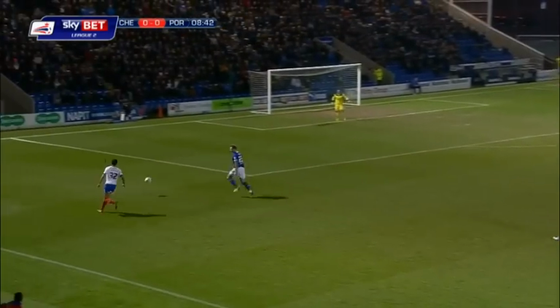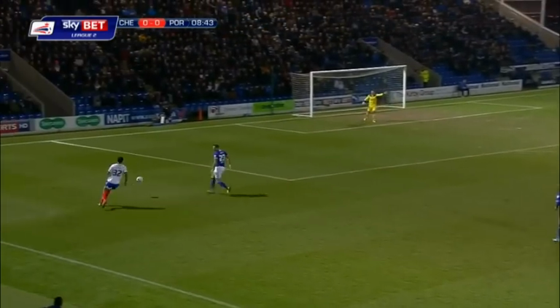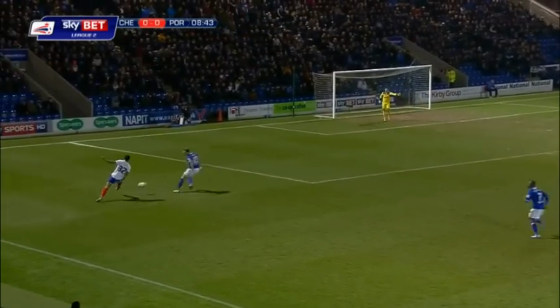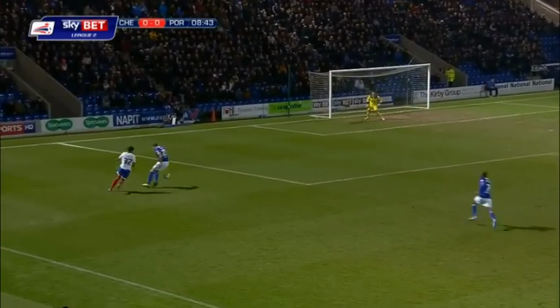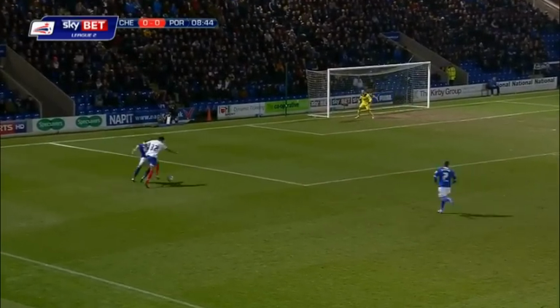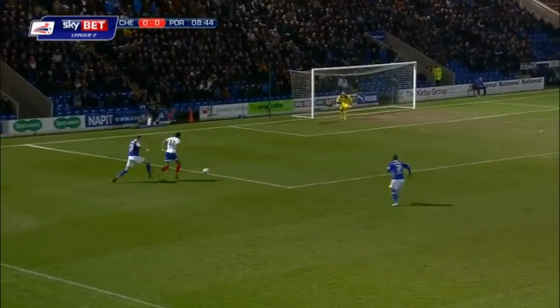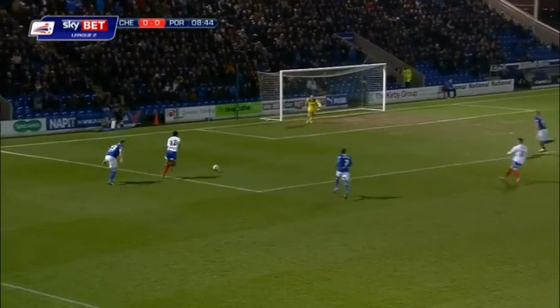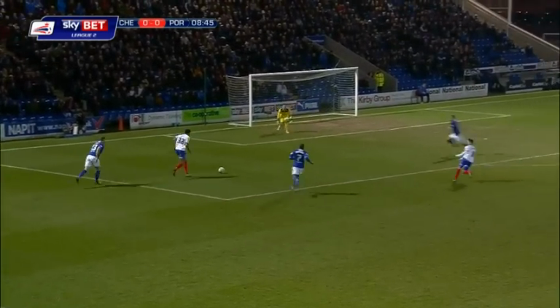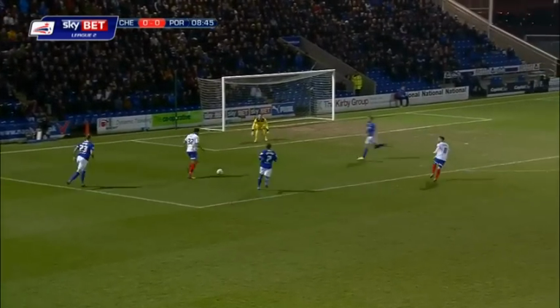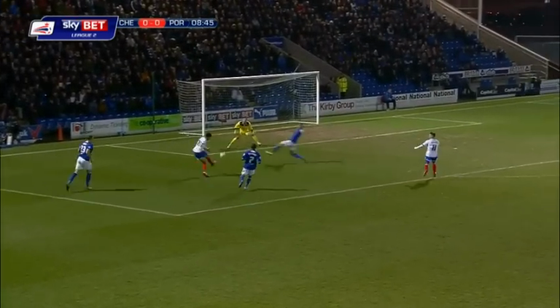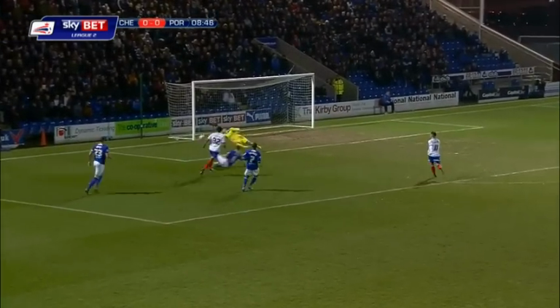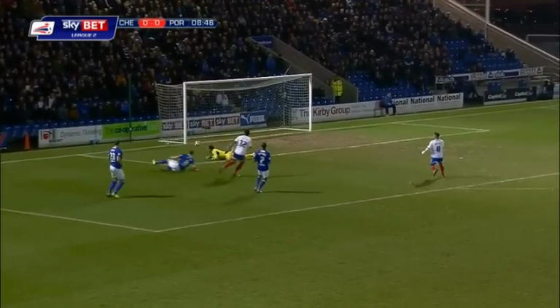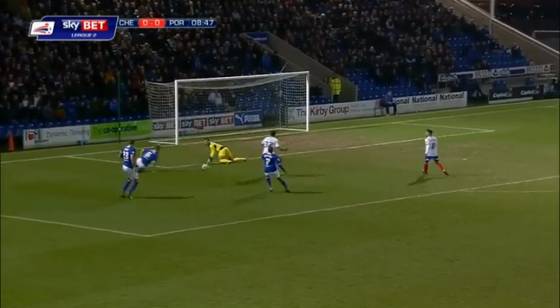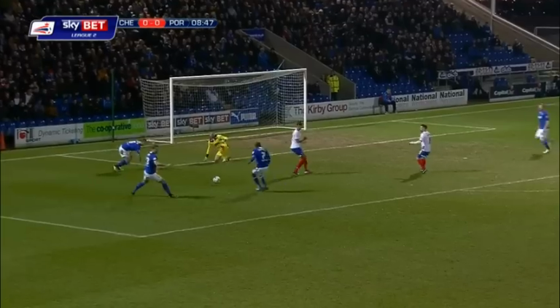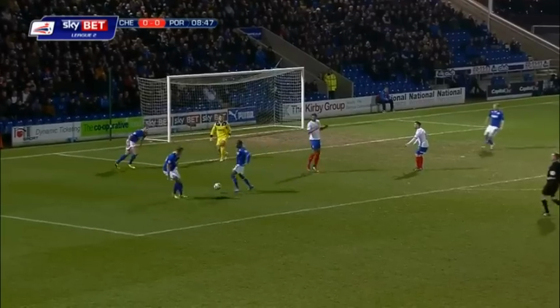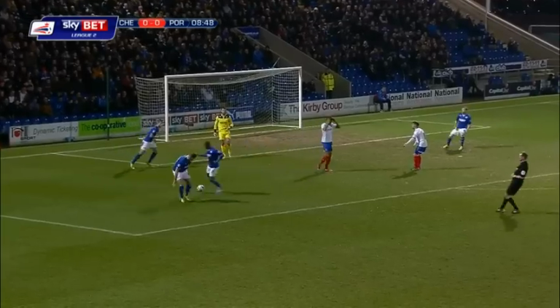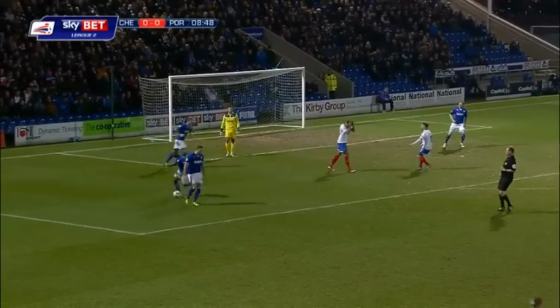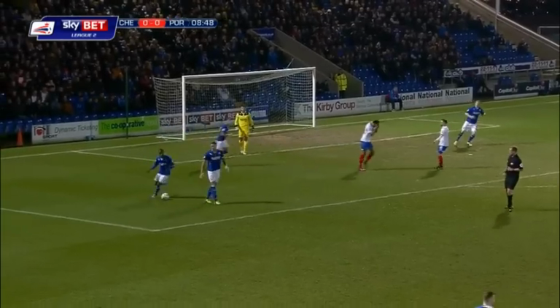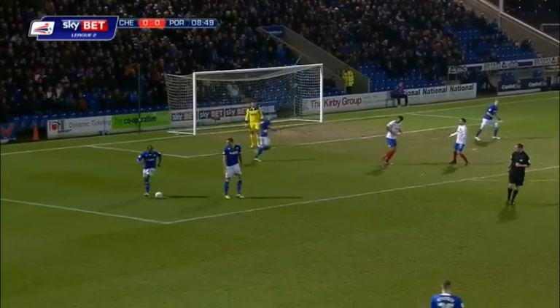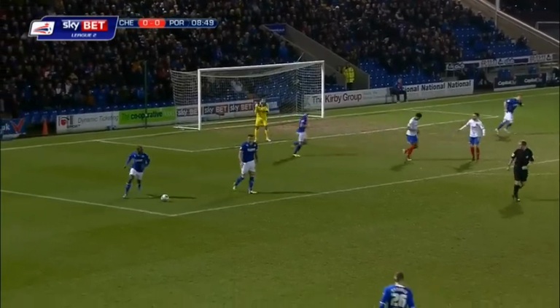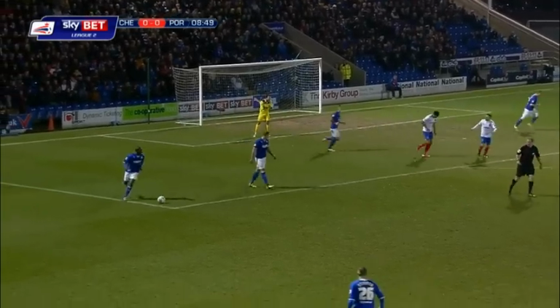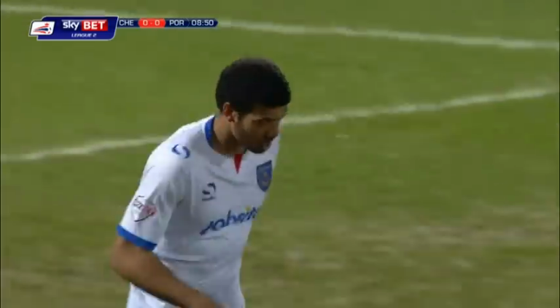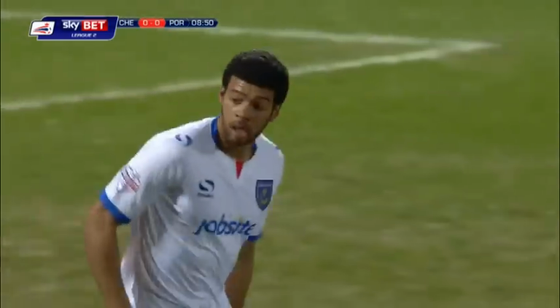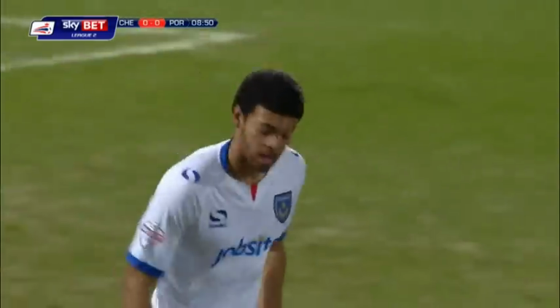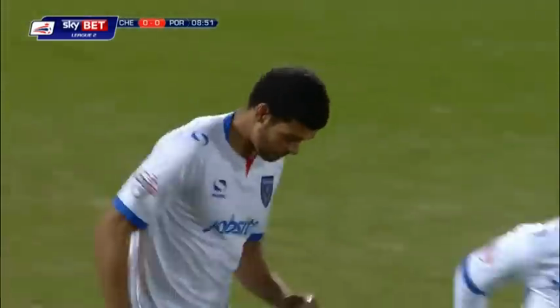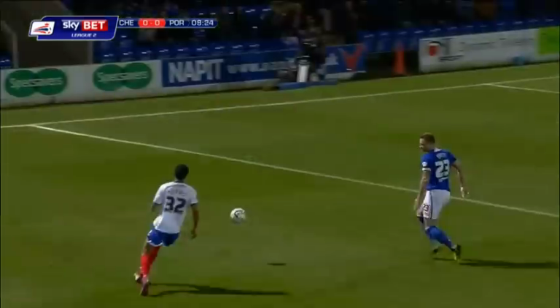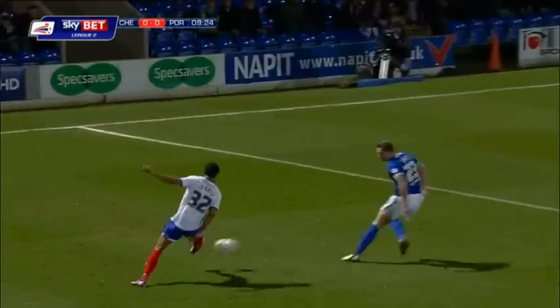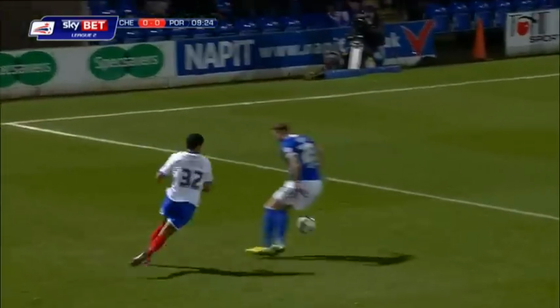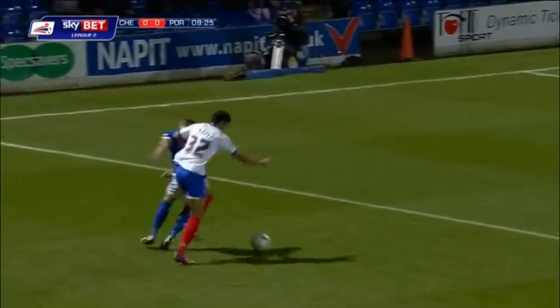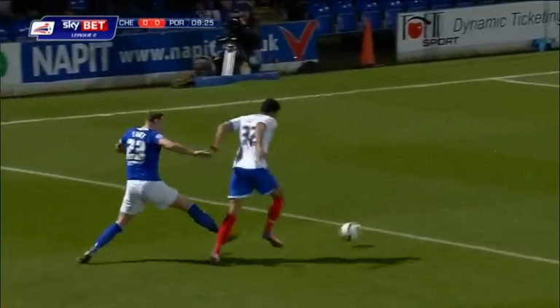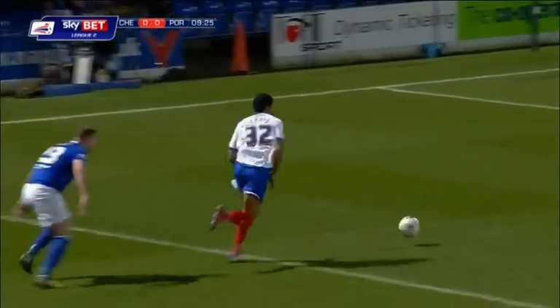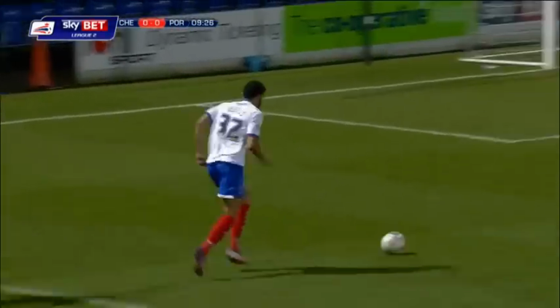Jervis, whose pace might well trouble Everett — and it has done. Jervis is in, against the post. Lee got a touch on that. Jervis so, so close to giving Portsmouth the lead.